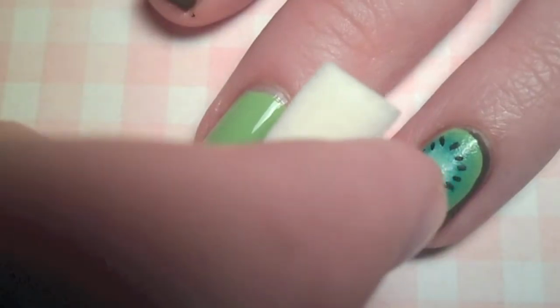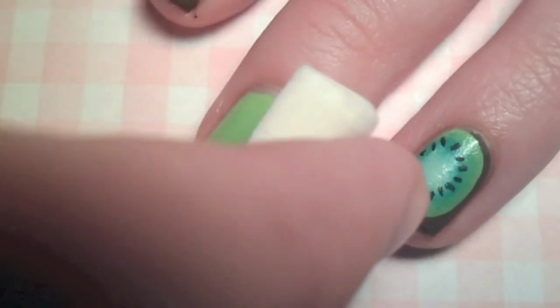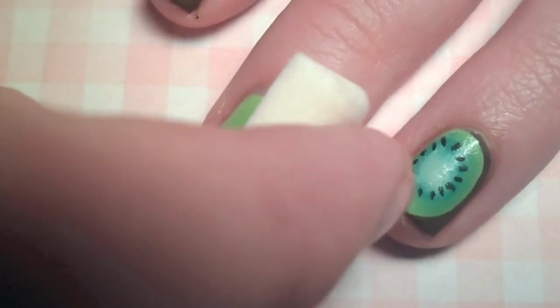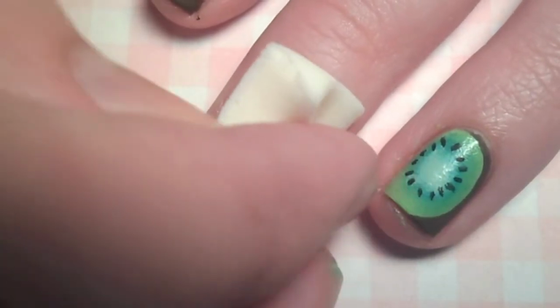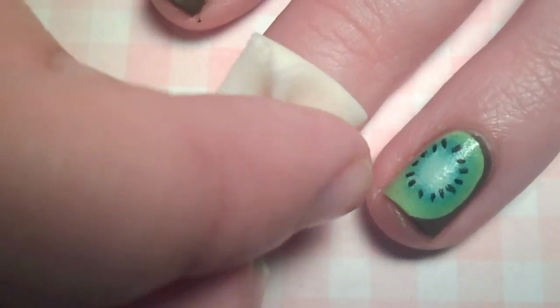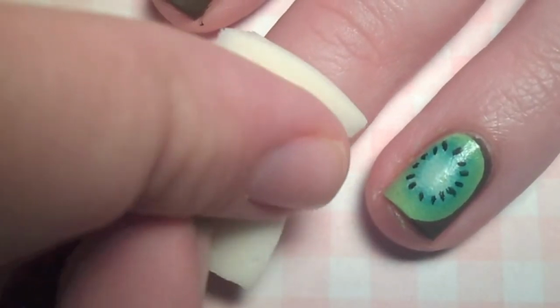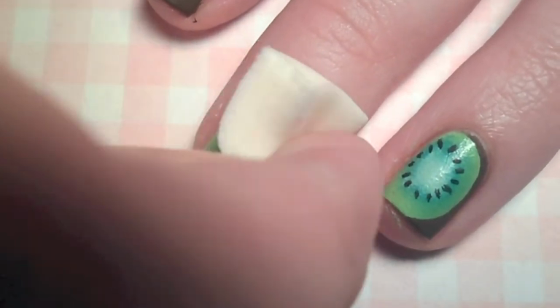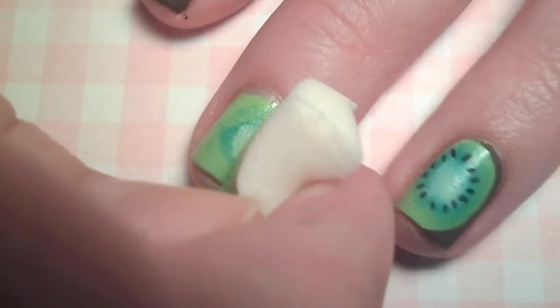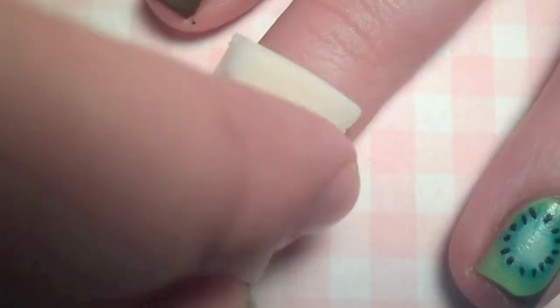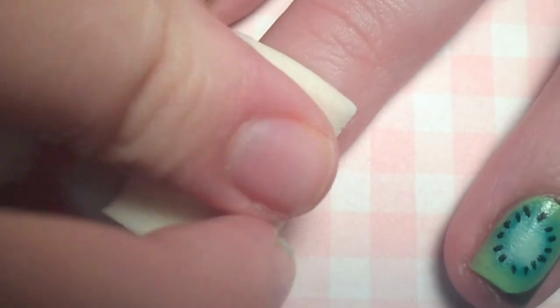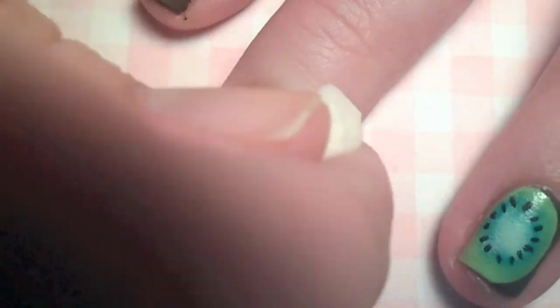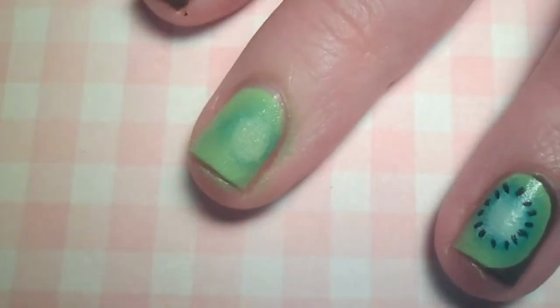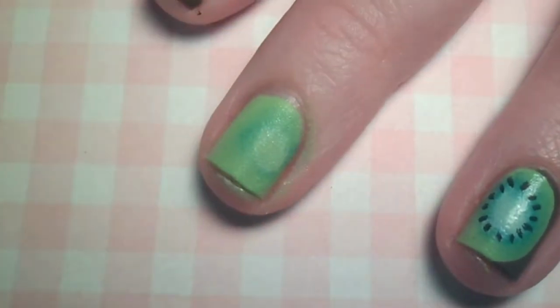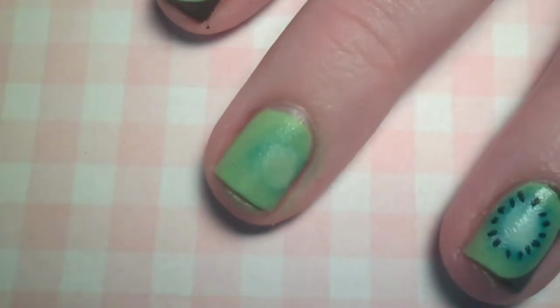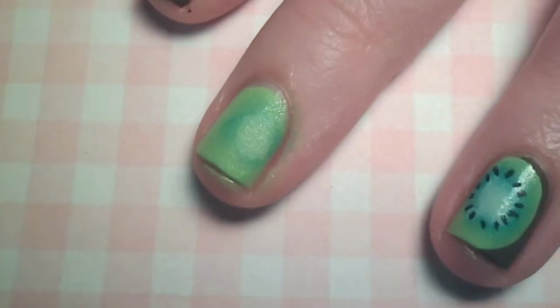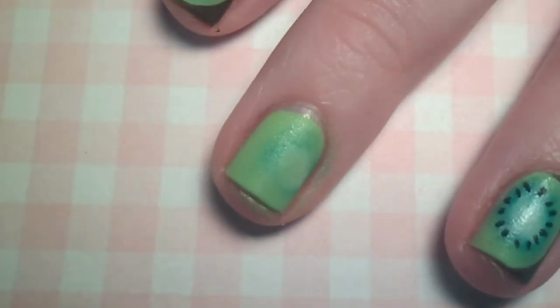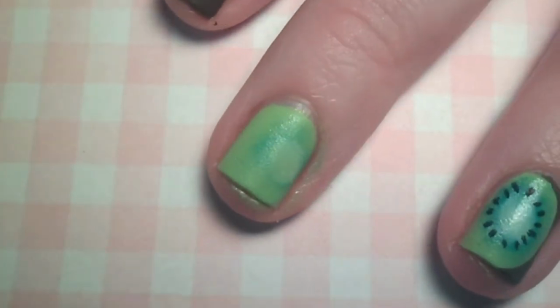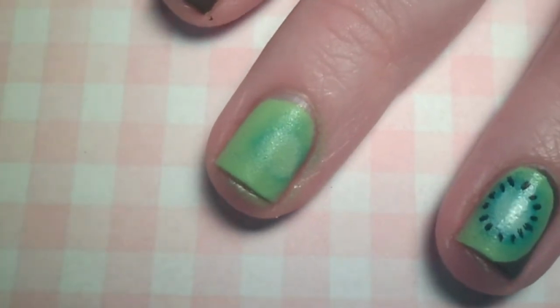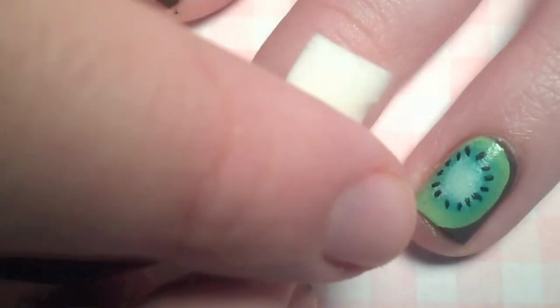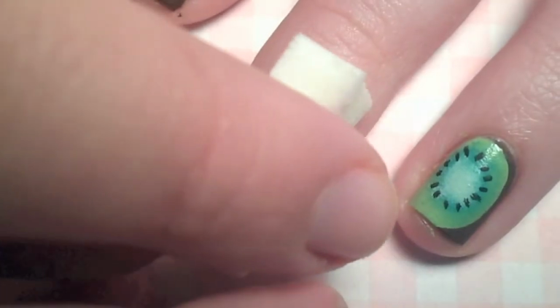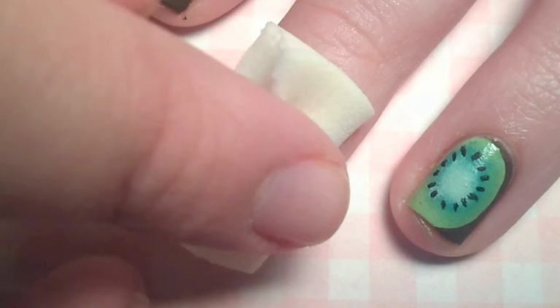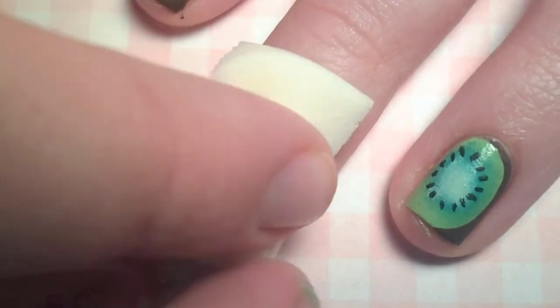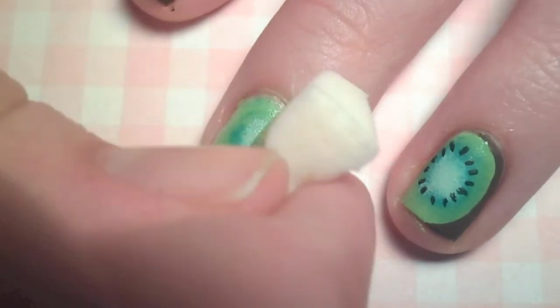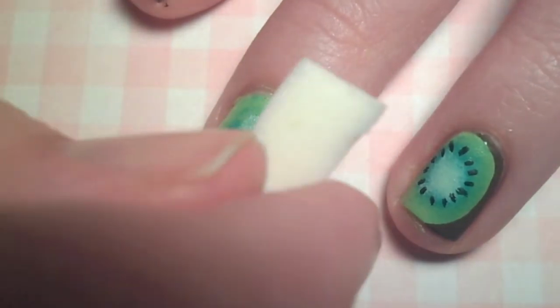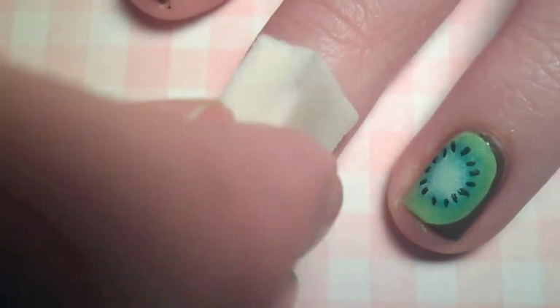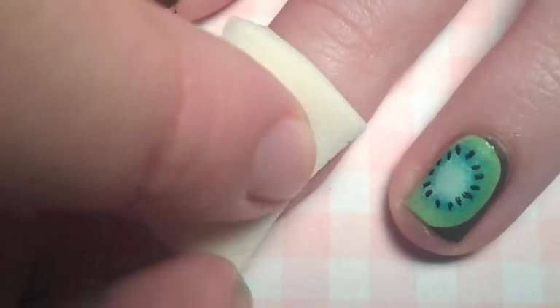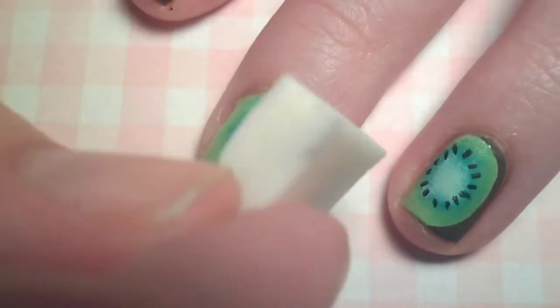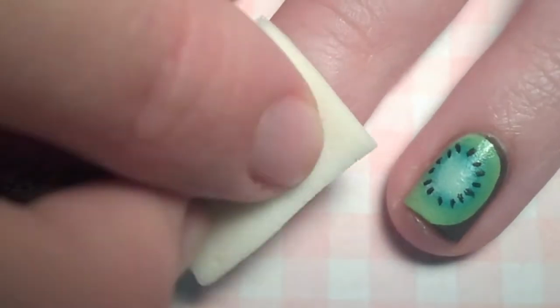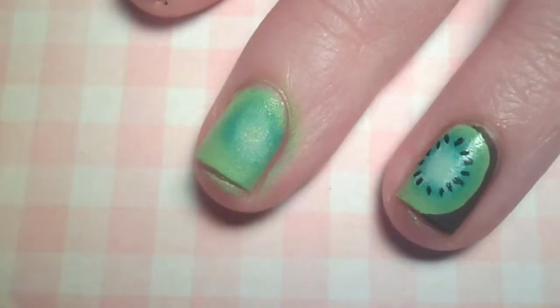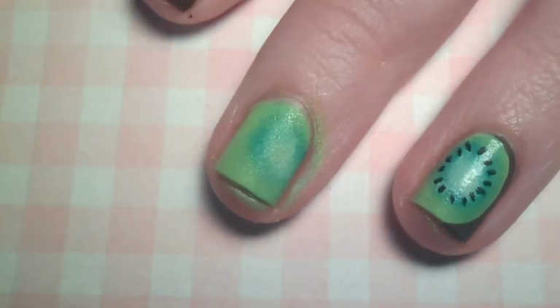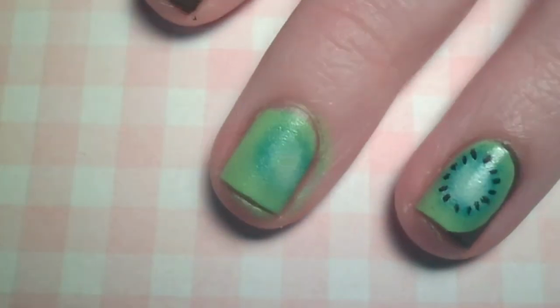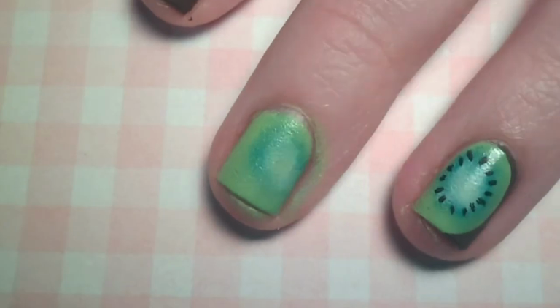Carefully press and roll the sponge onto your nail. I made the kiwi center a little offset so I could include the rind. The first coat won't look very promising, but after the second and third coat the colors will become more vibrant and opaque, so just be patient.